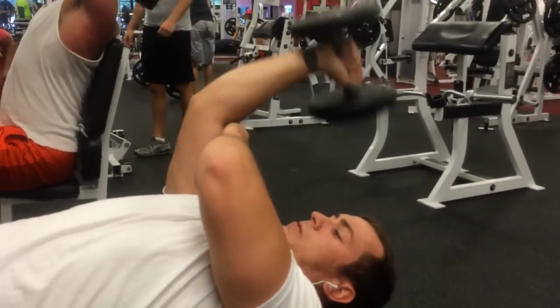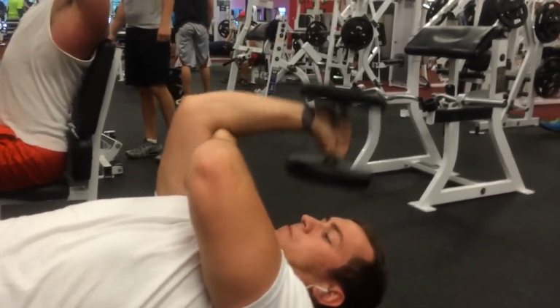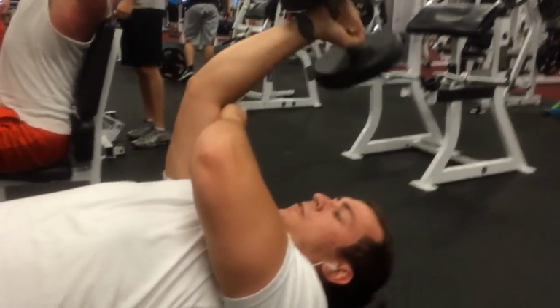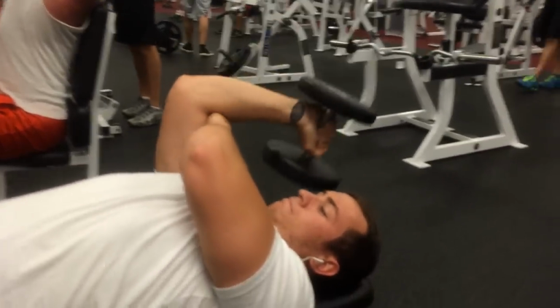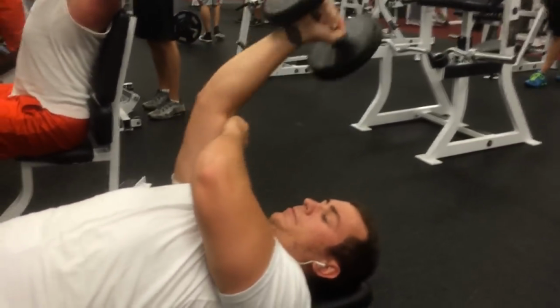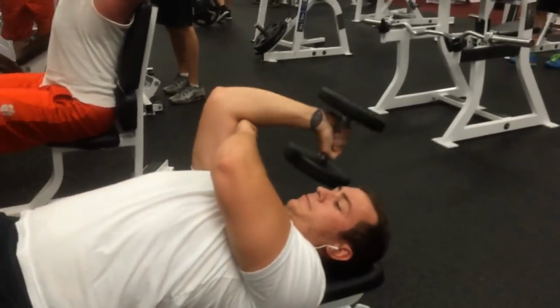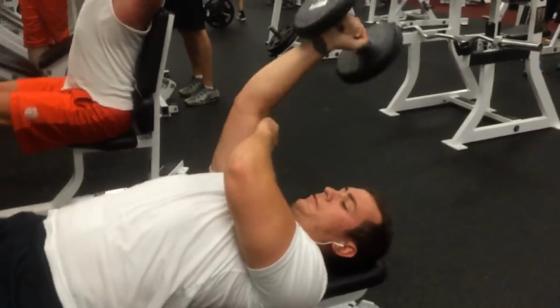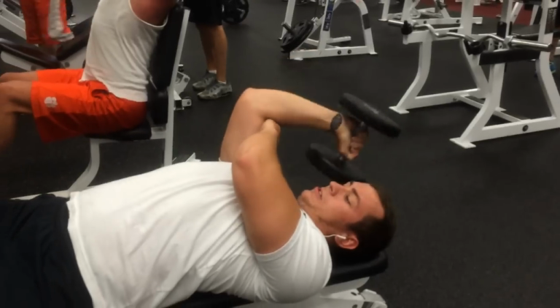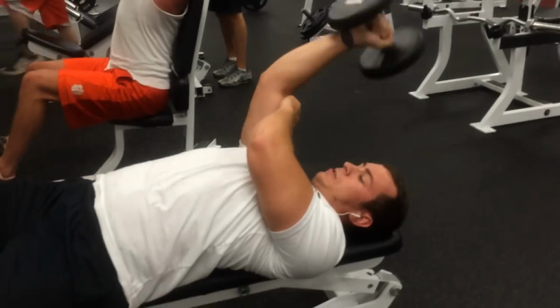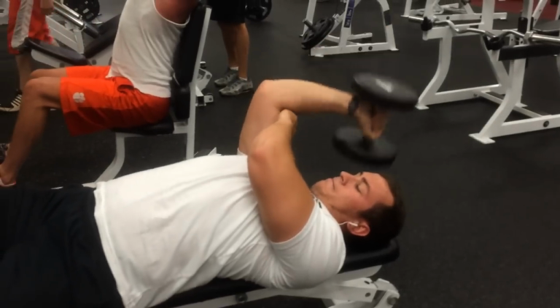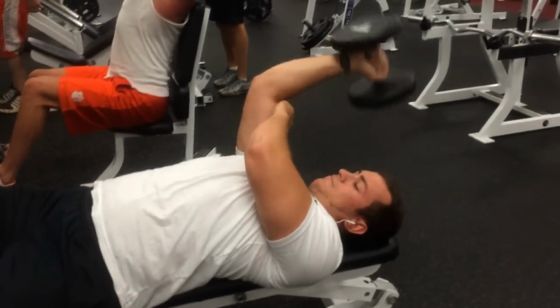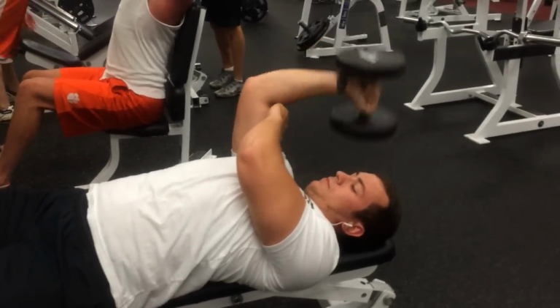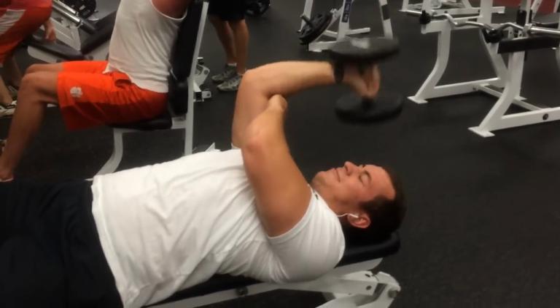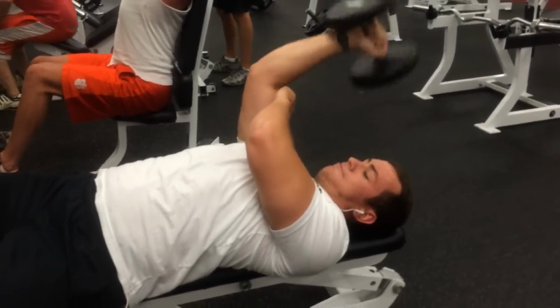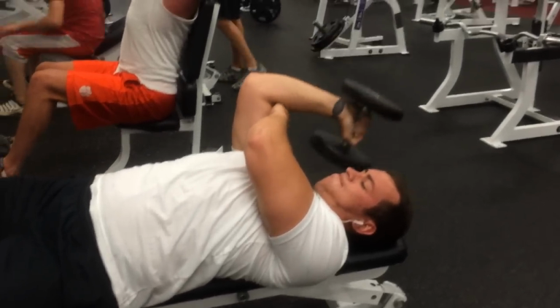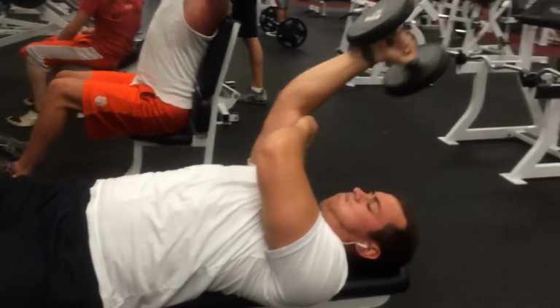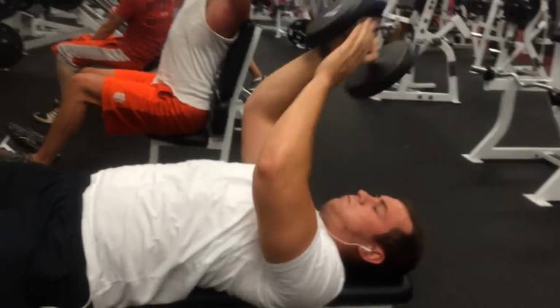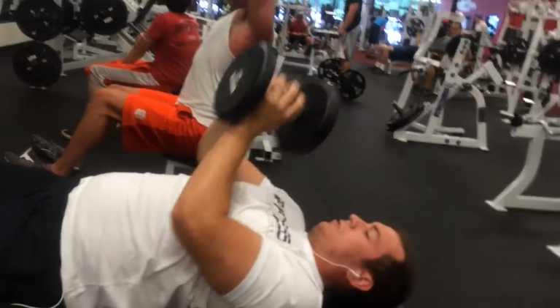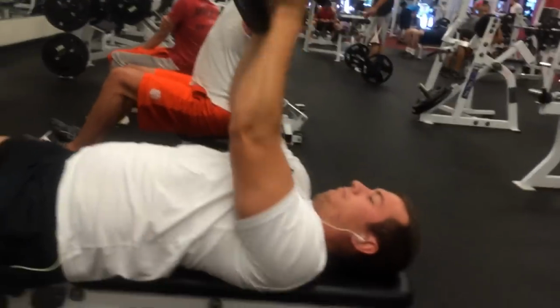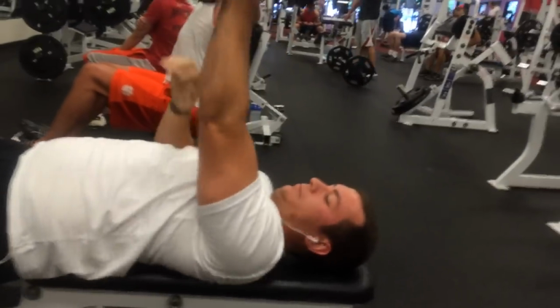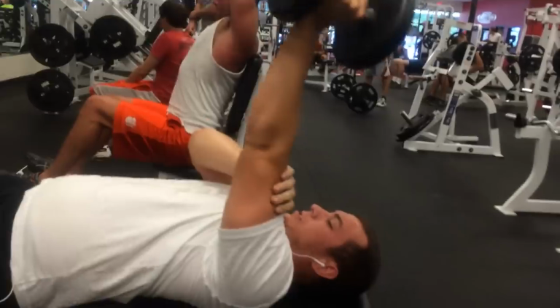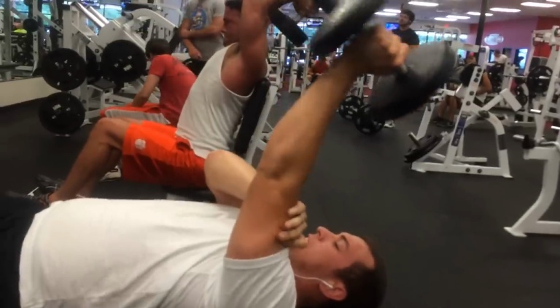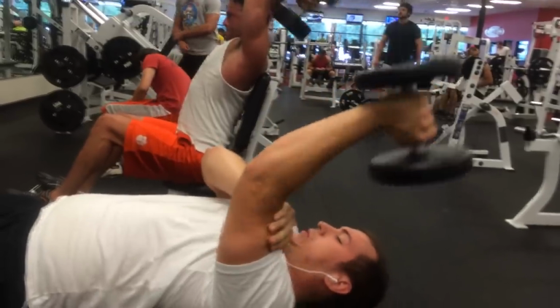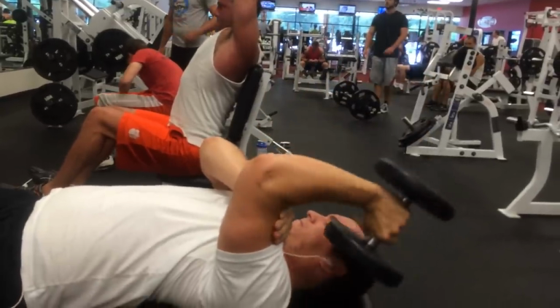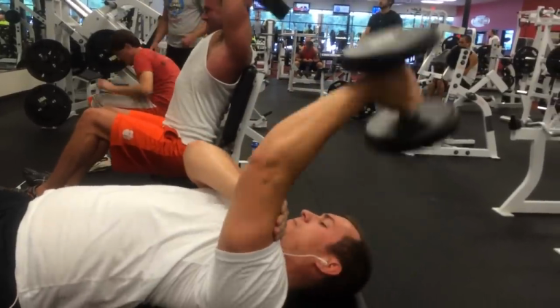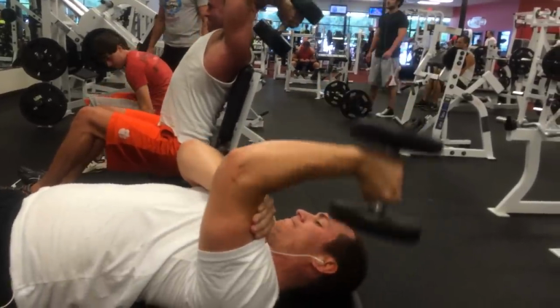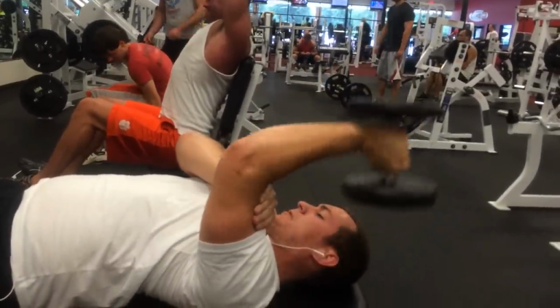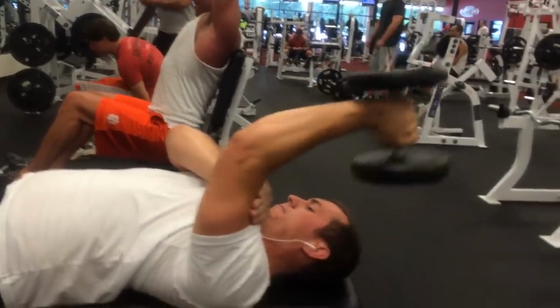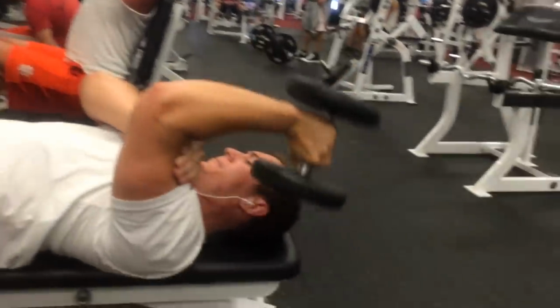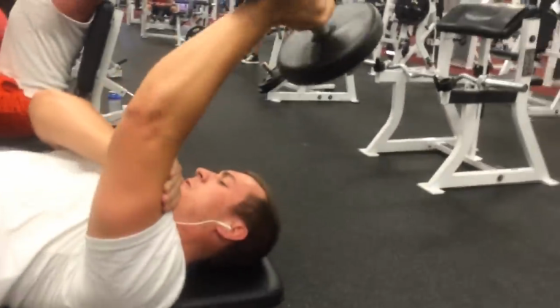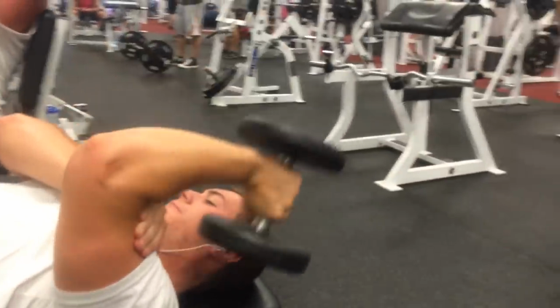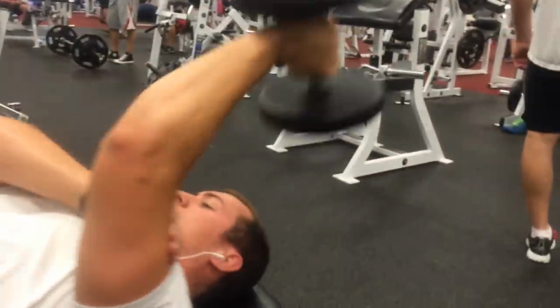We finished off with these today. We did a few more tricep exercises, but again didn't get any film of them. Sorry about it. Appreciate you guys watching this video — hope you enjoyed it. Comment below, let me know what you want to see next. Thanks guys.